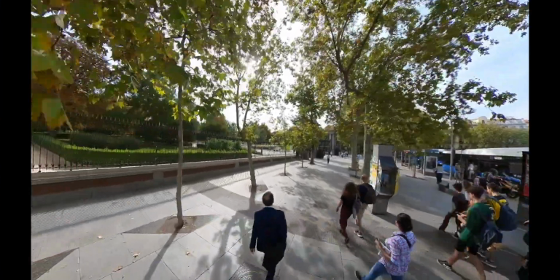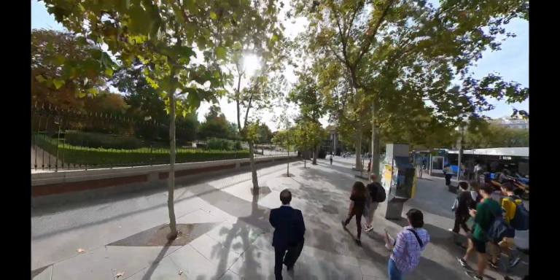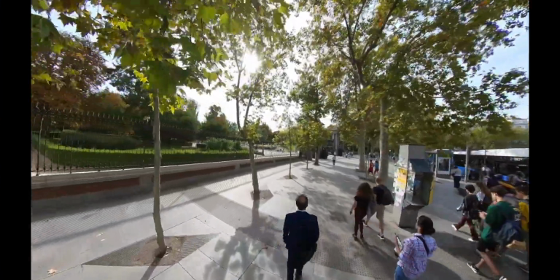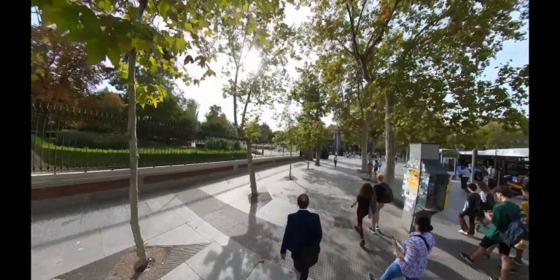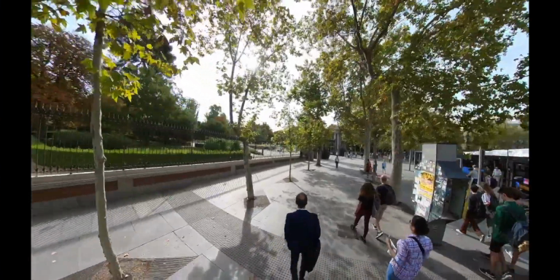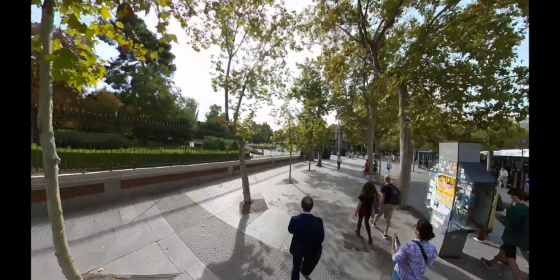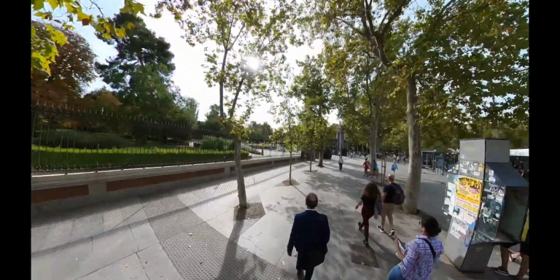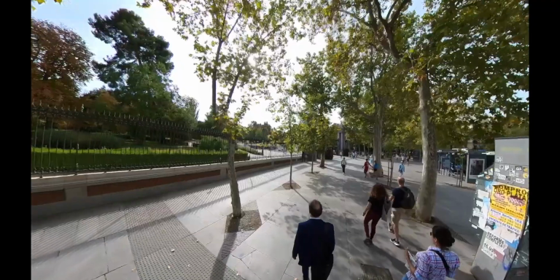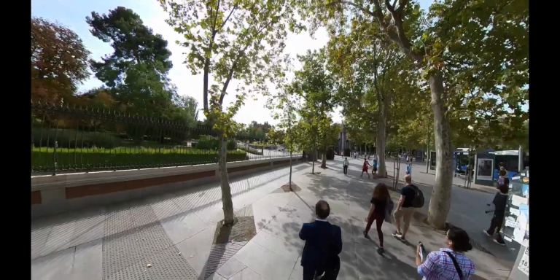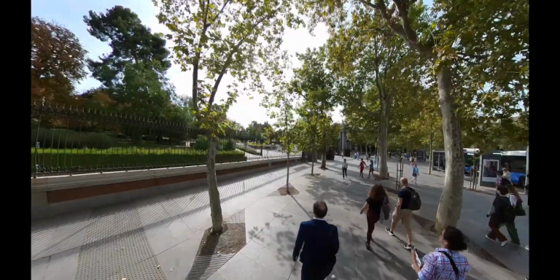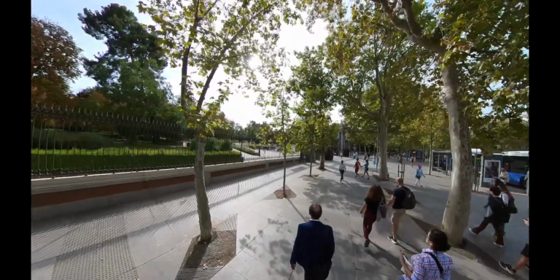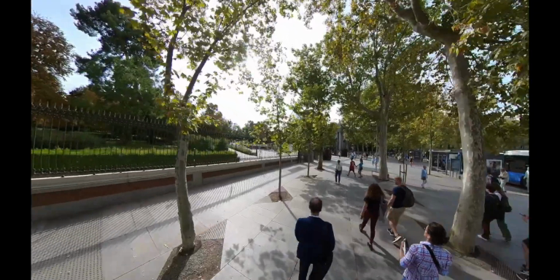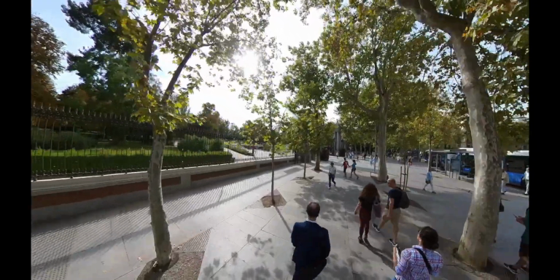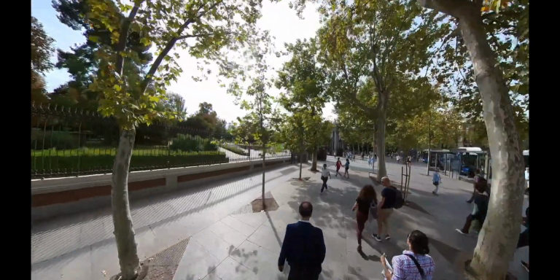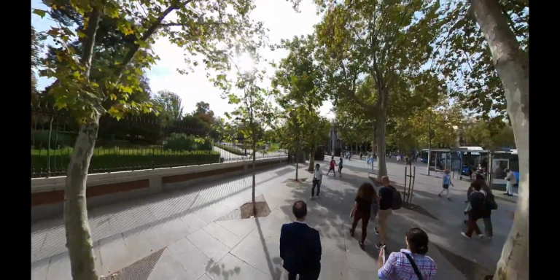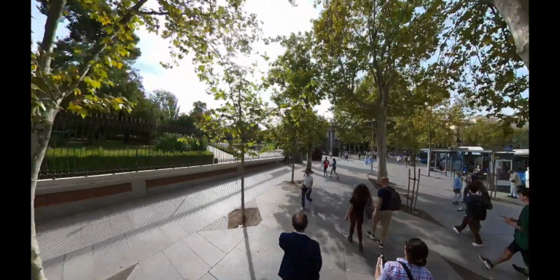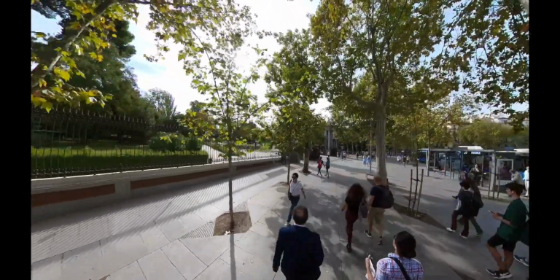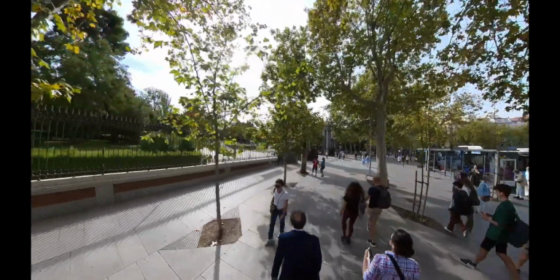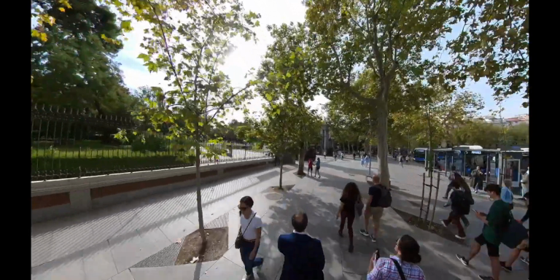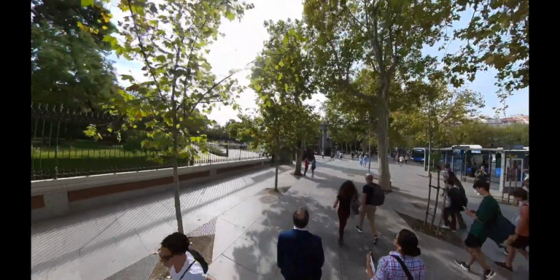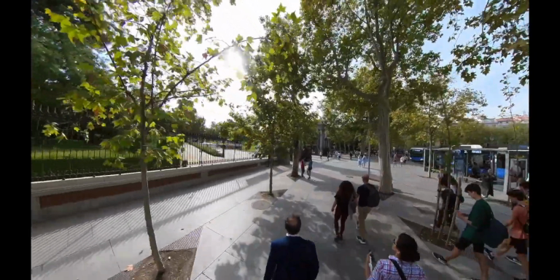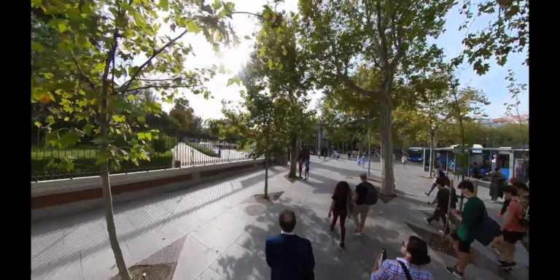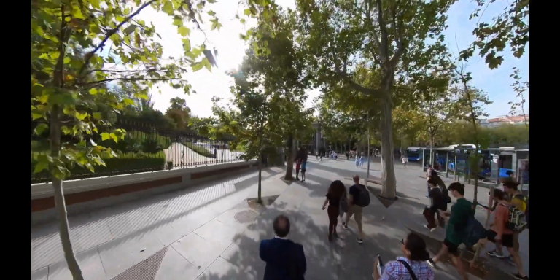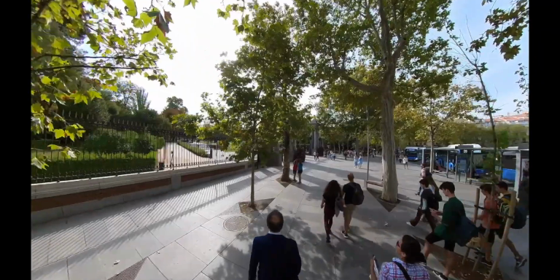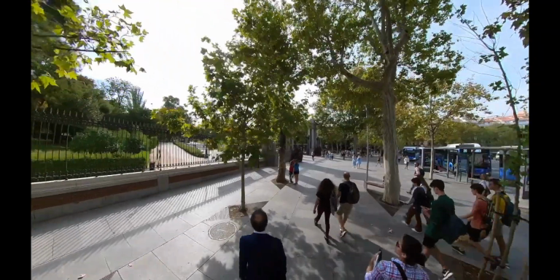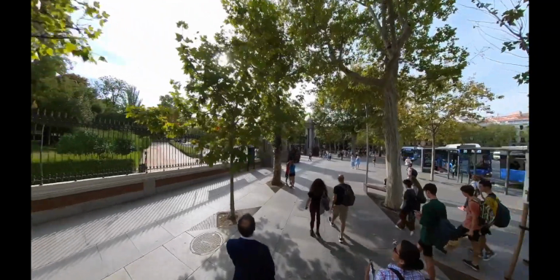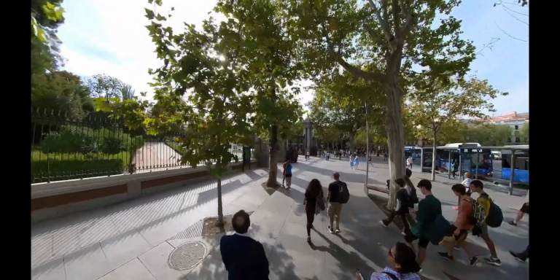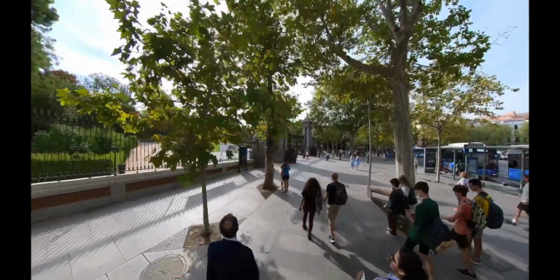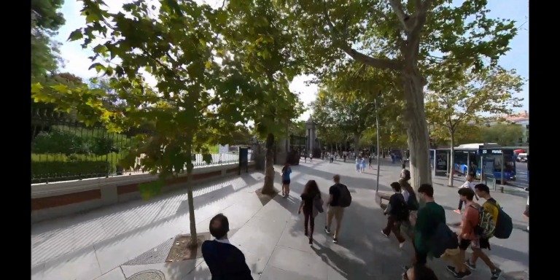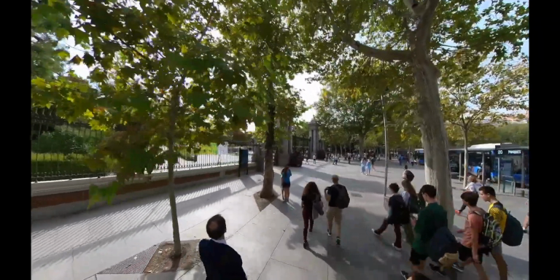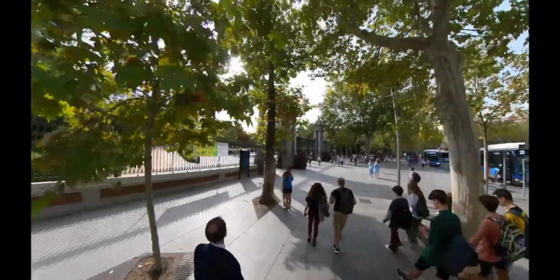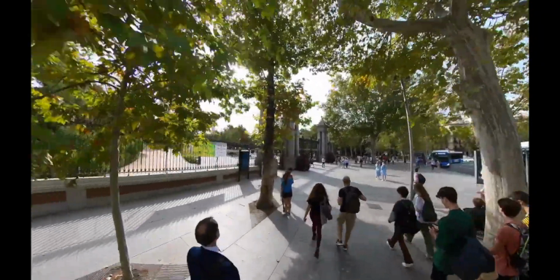Hey guys, welcome back to Monster Matthew. Today we will be exploring some iconic parts of Madrid, such as the Retiro Park and some other beautiful places.